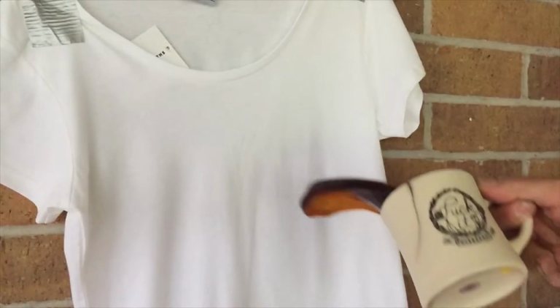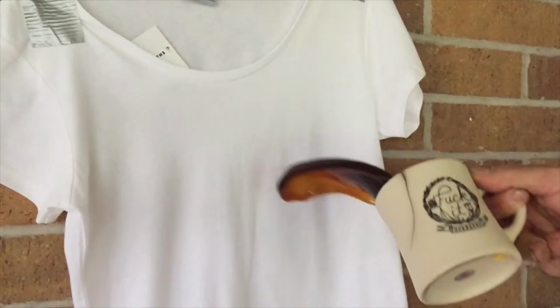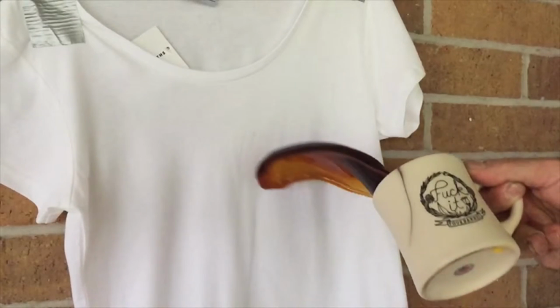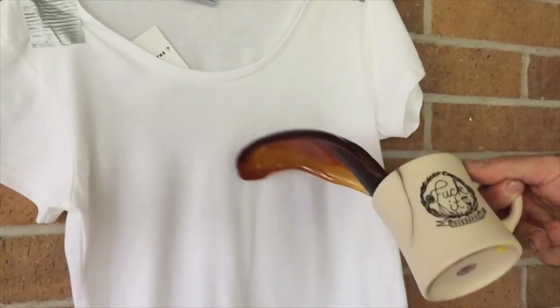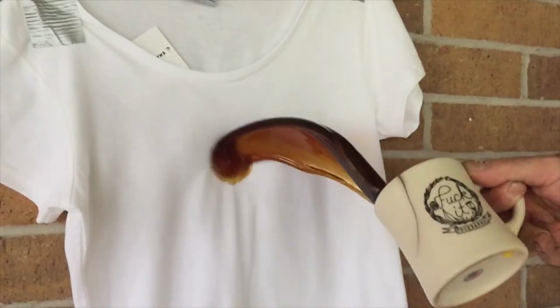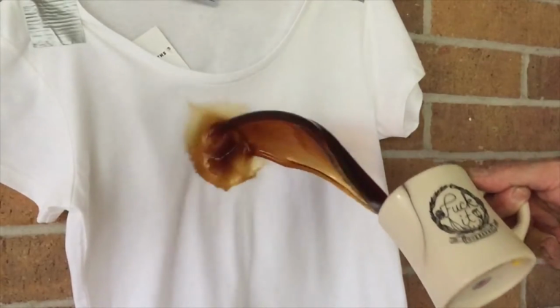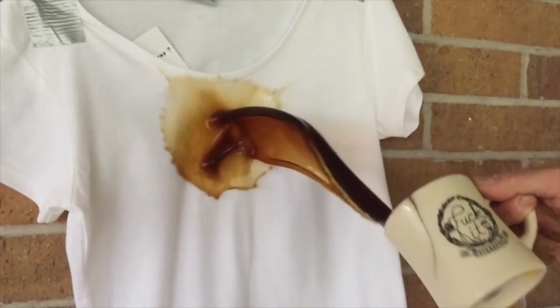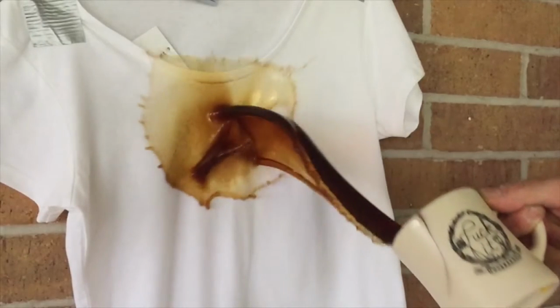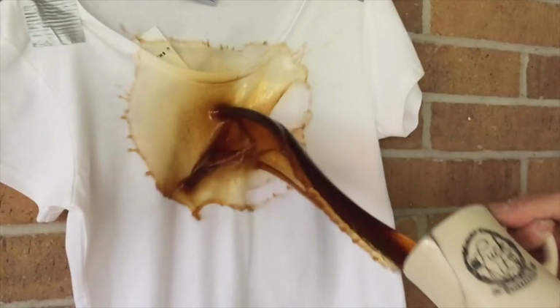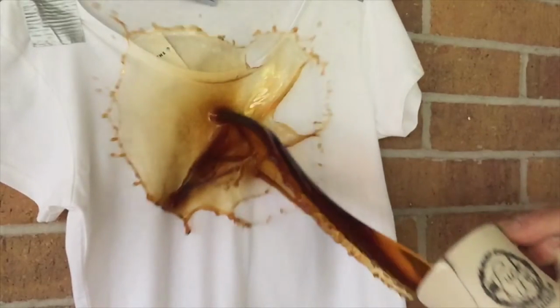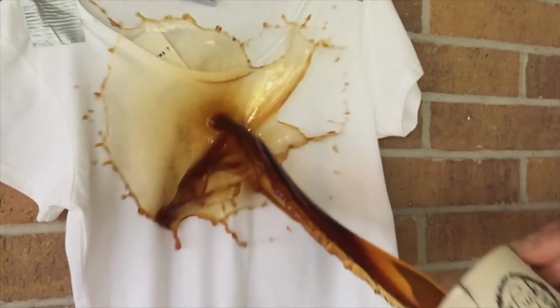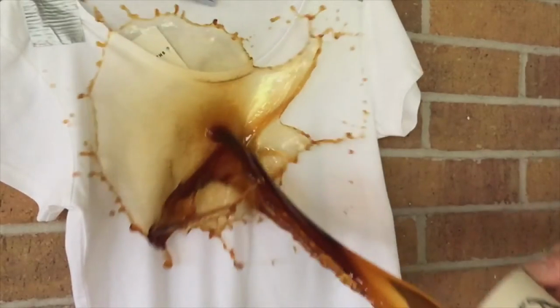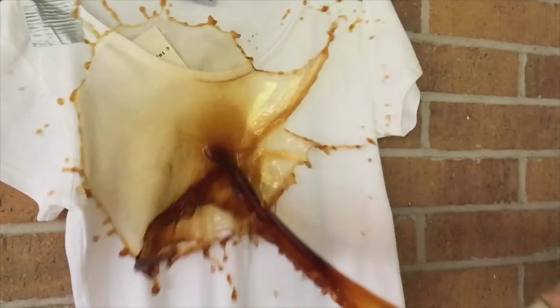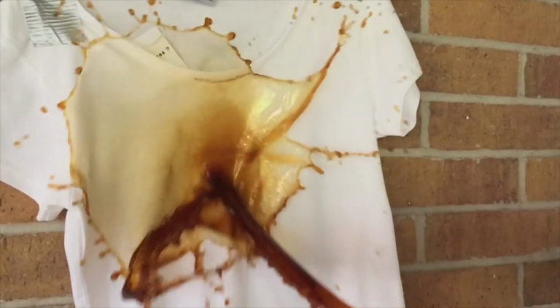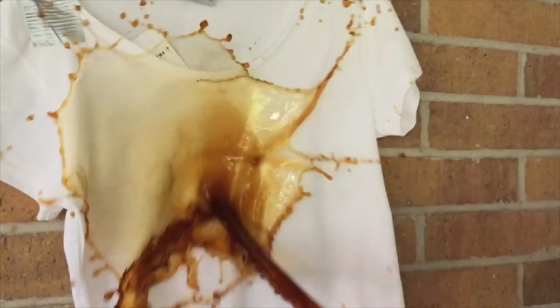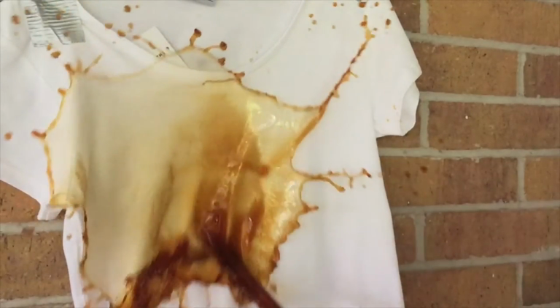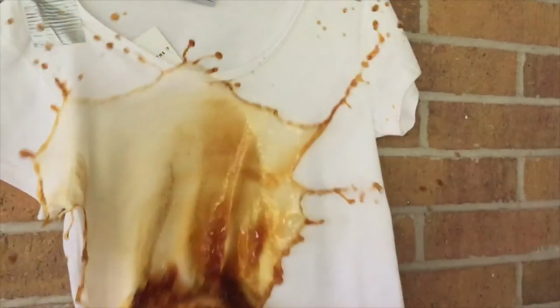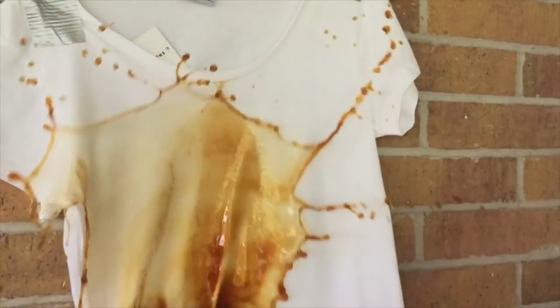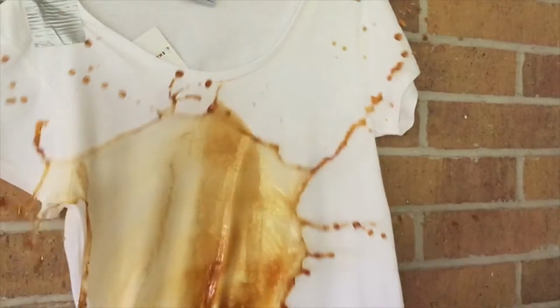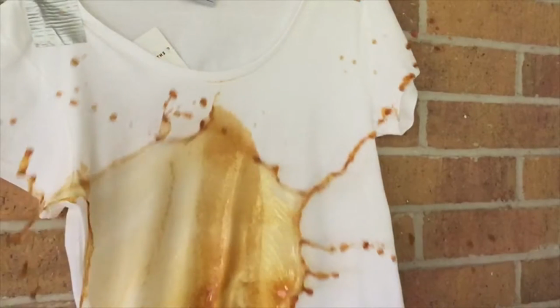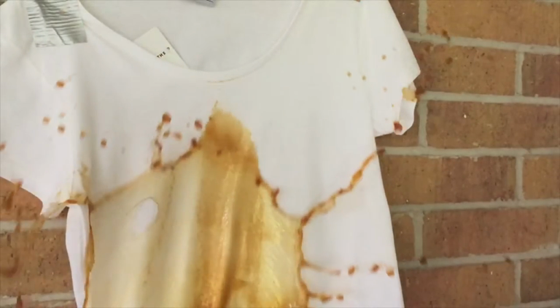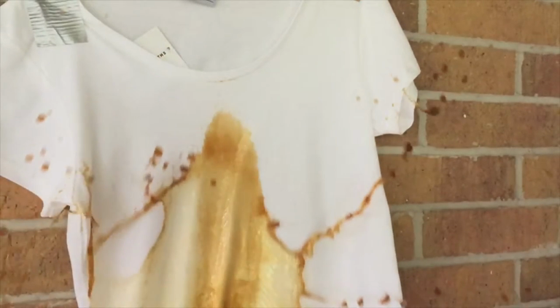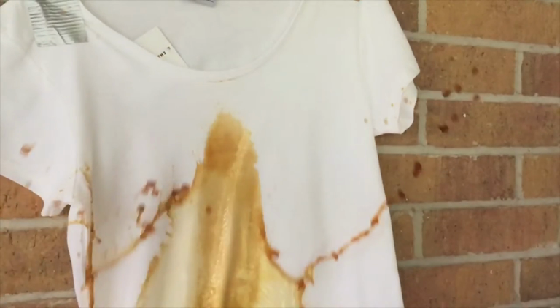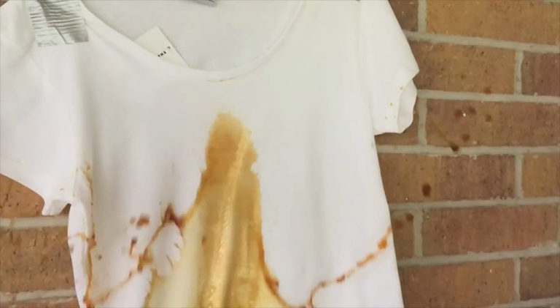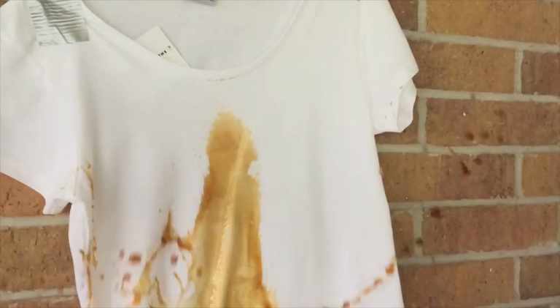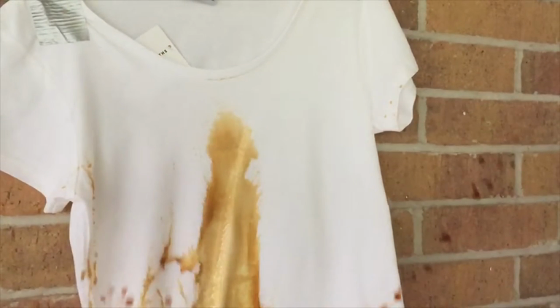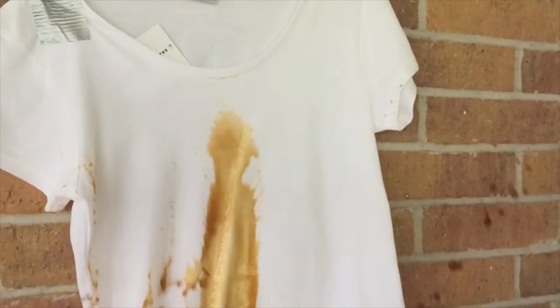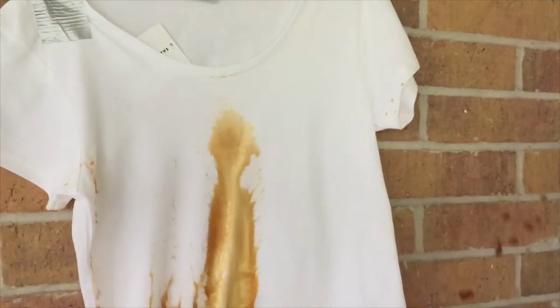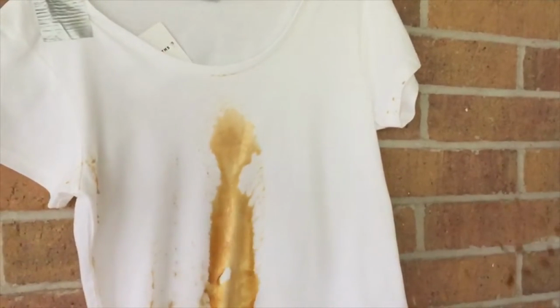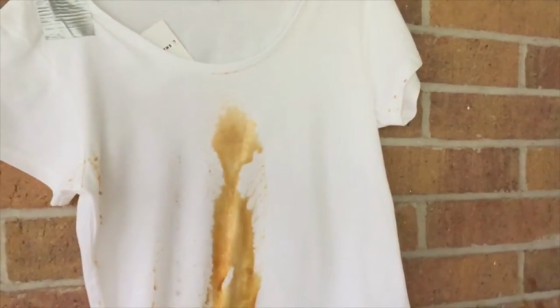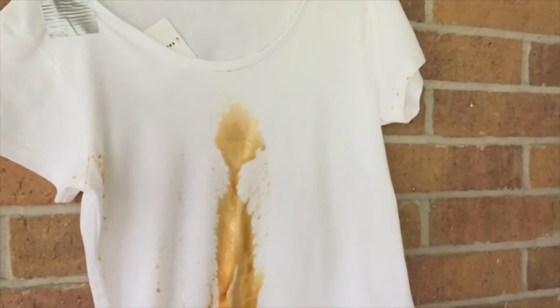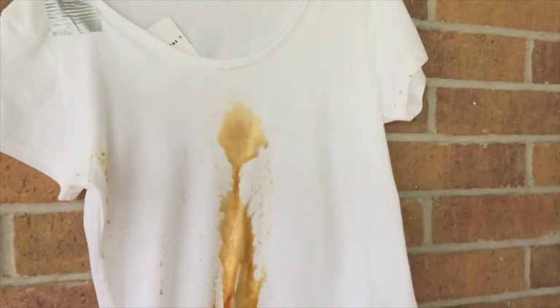Next is a complete cup of freshly brewed coffee, and I am the kind of person that would spill a complete cup of freshly brewed coffee on a white t-shirt. Most of the coffee wicked away immediately.